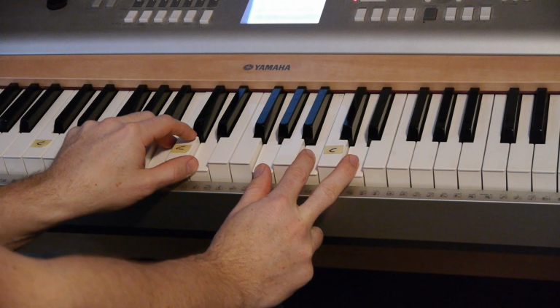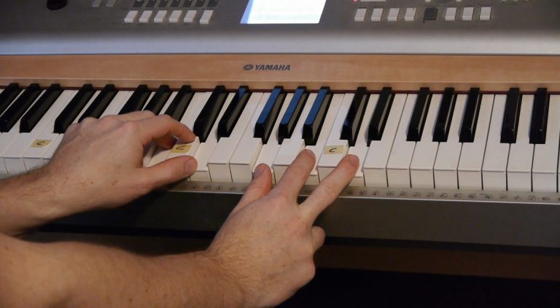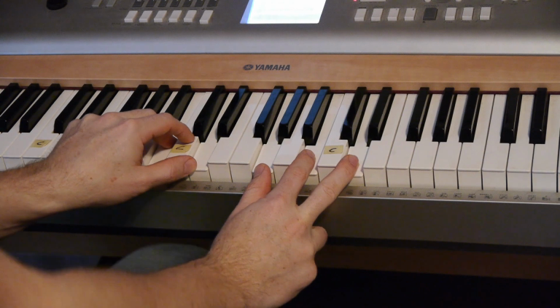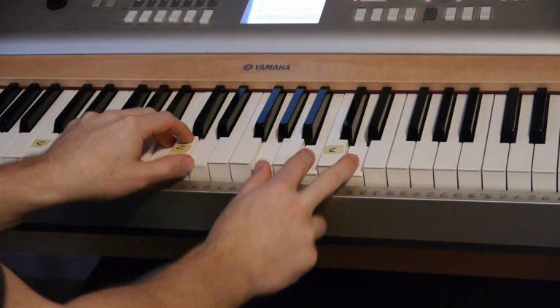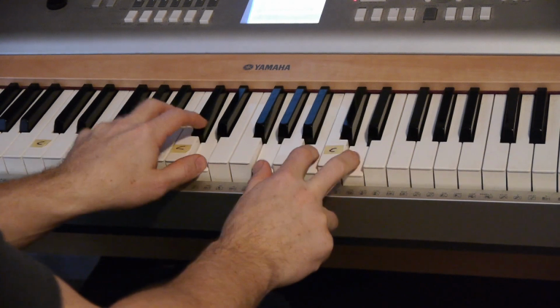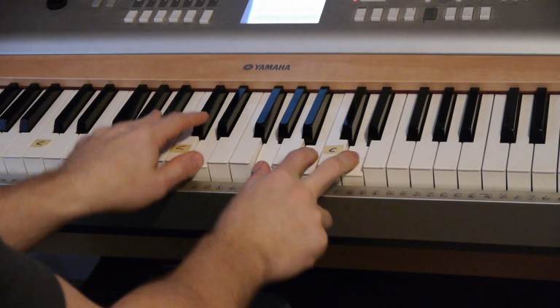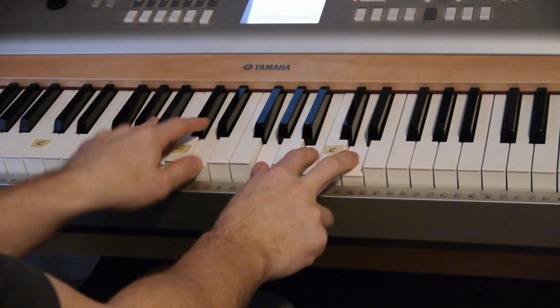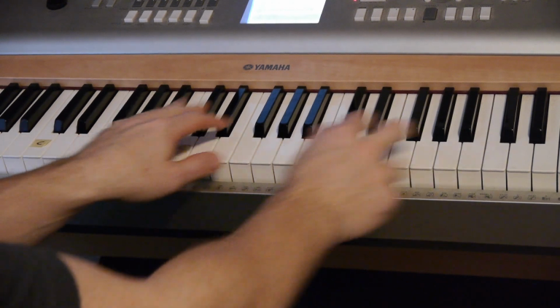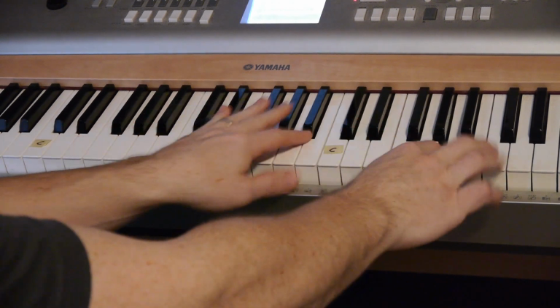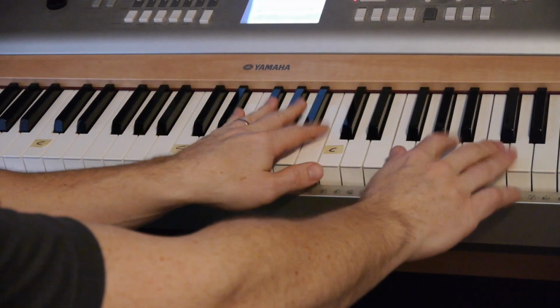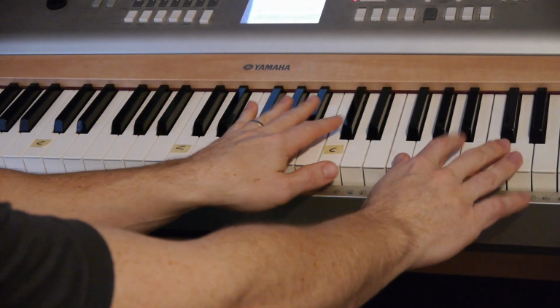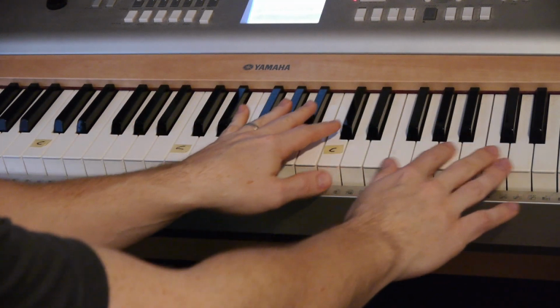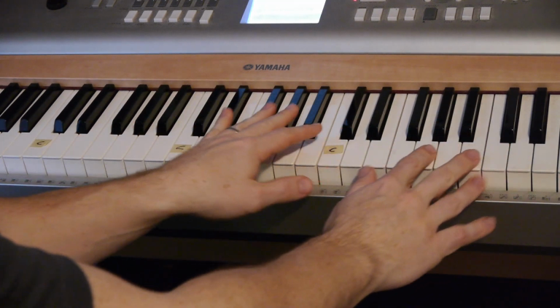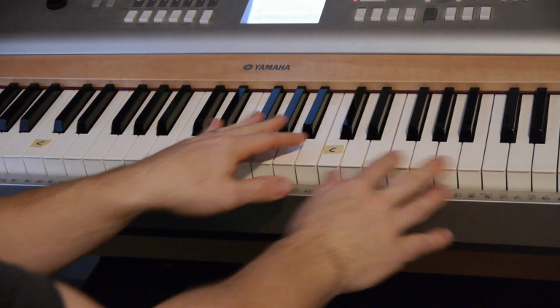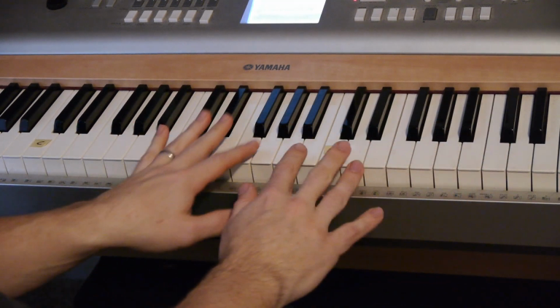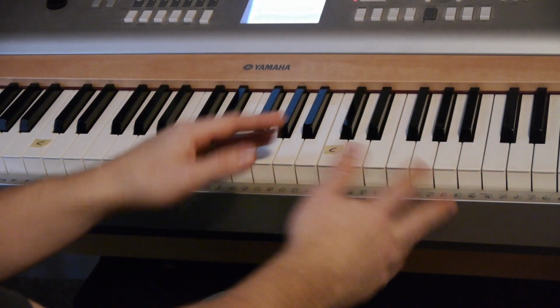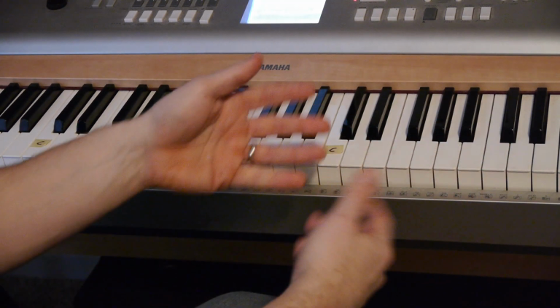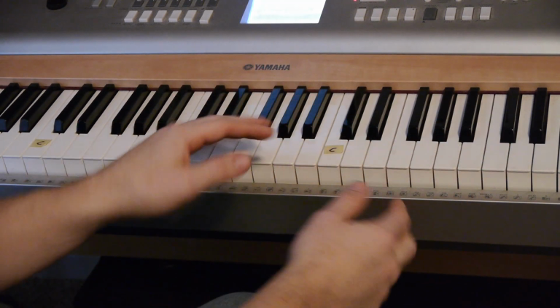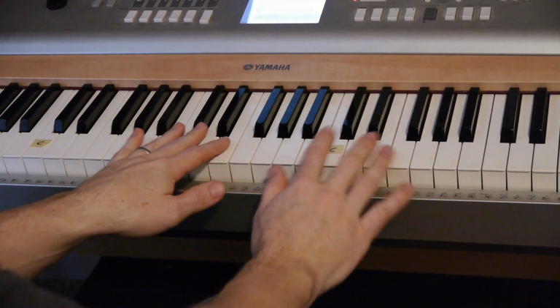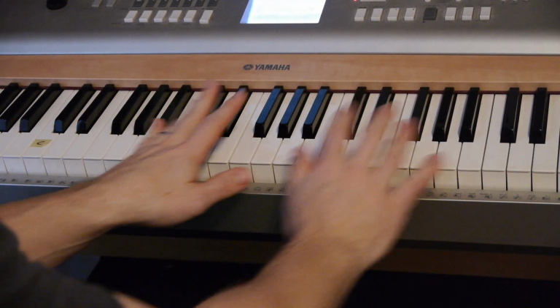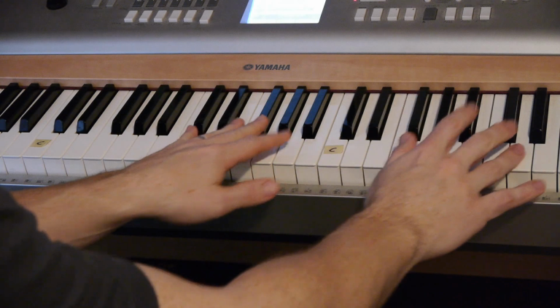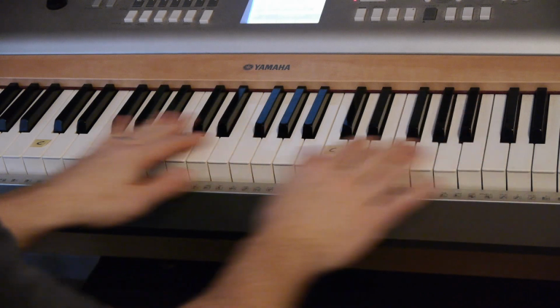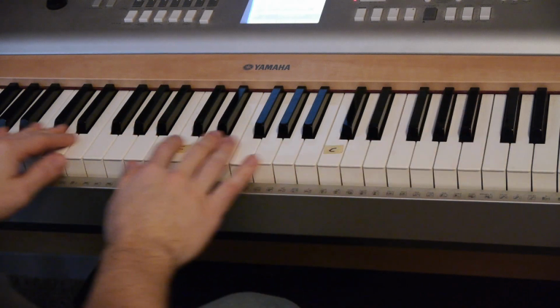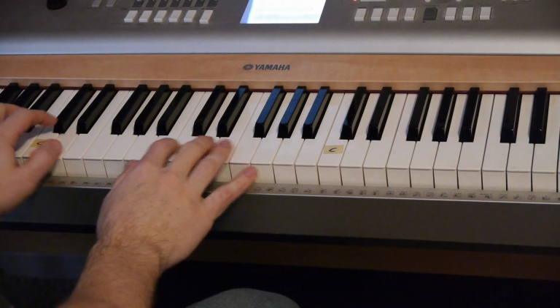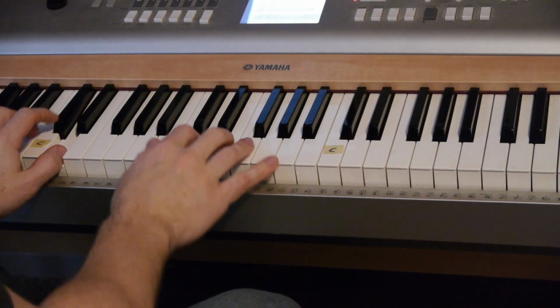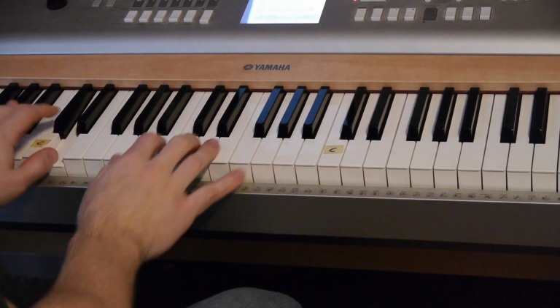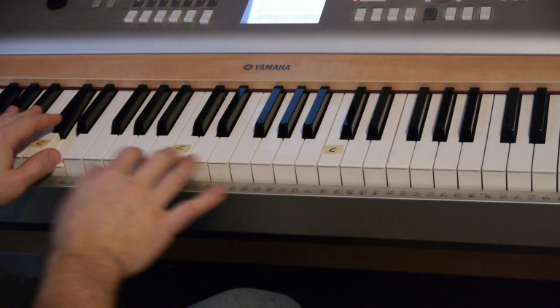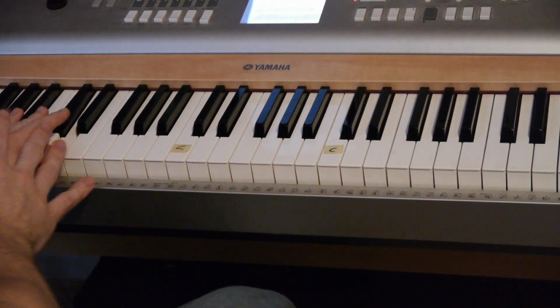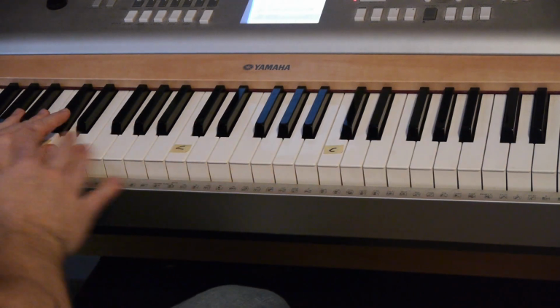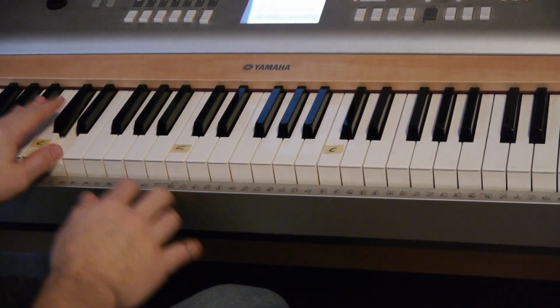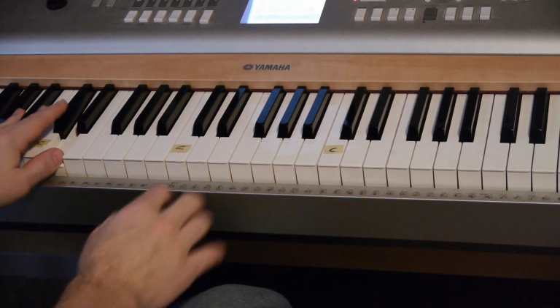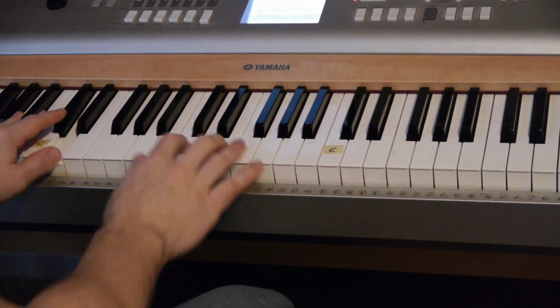So you can see that I'm going back and forth. I'm playing here, and I actually moved it higher for the video — I would usually play the bass lower.